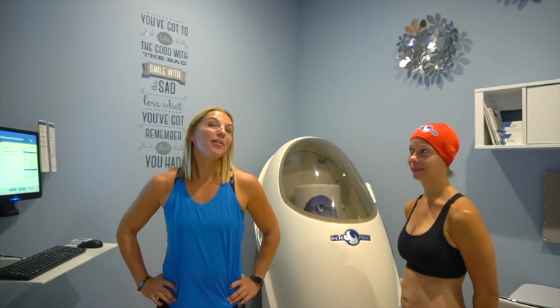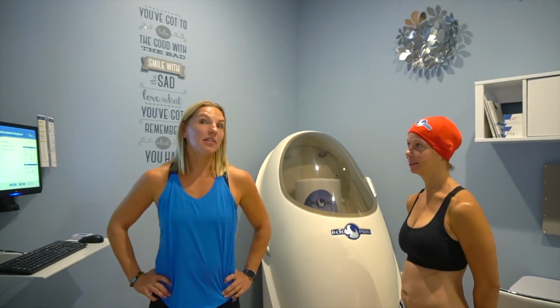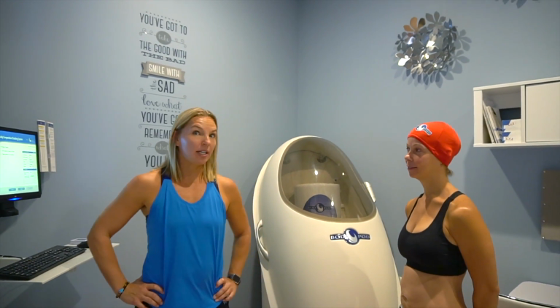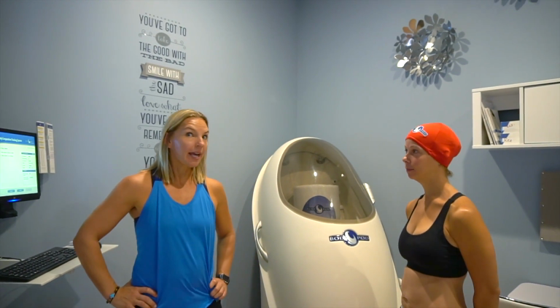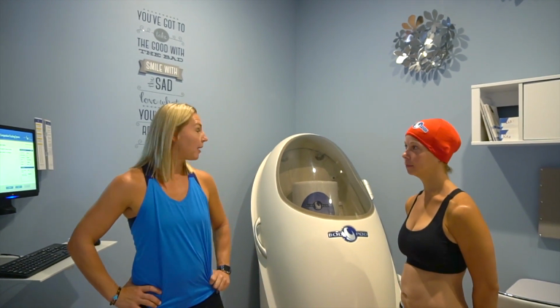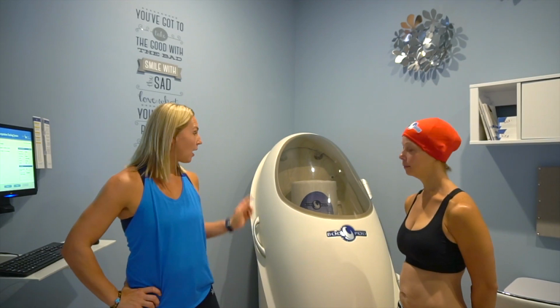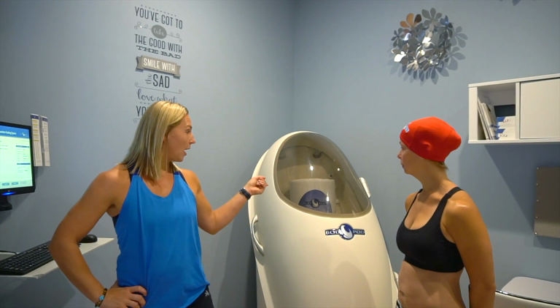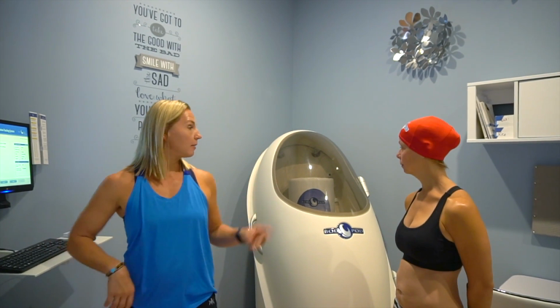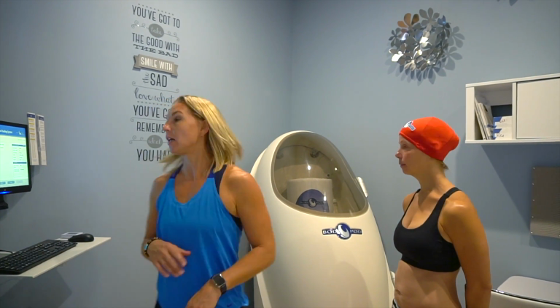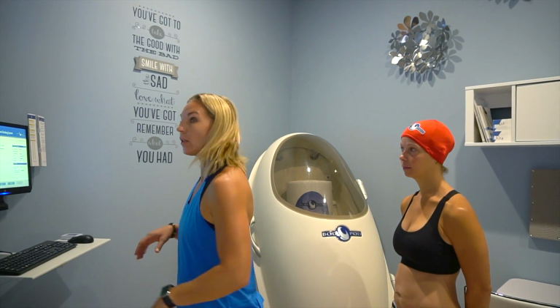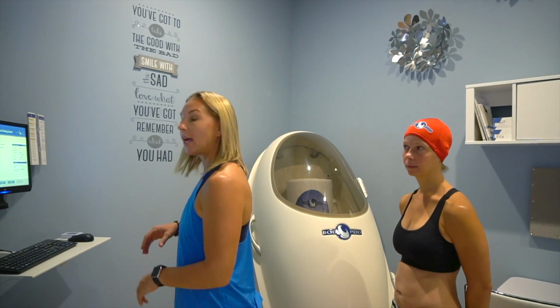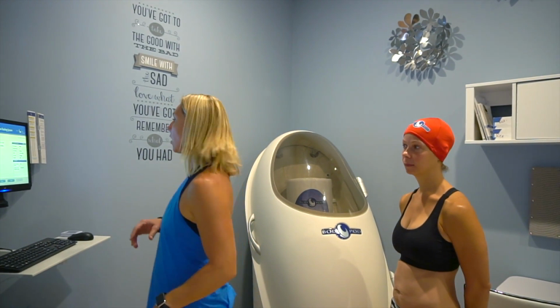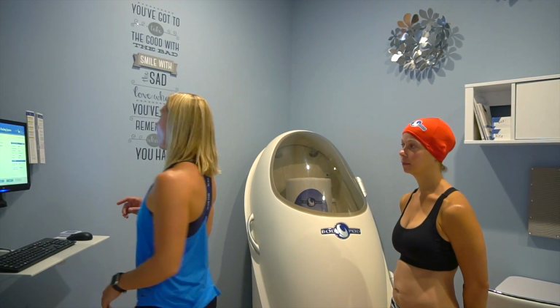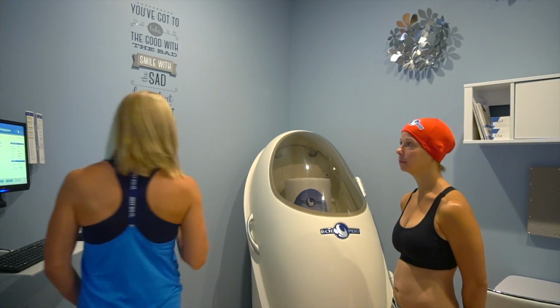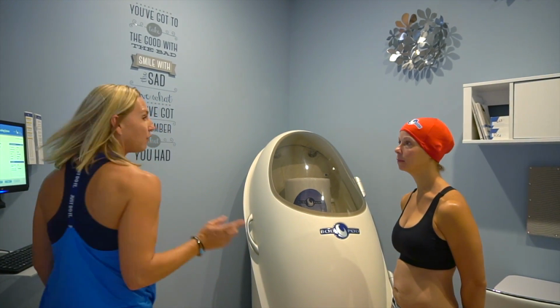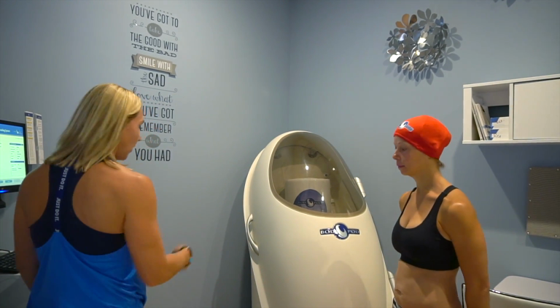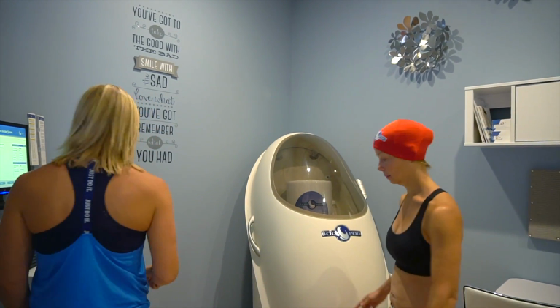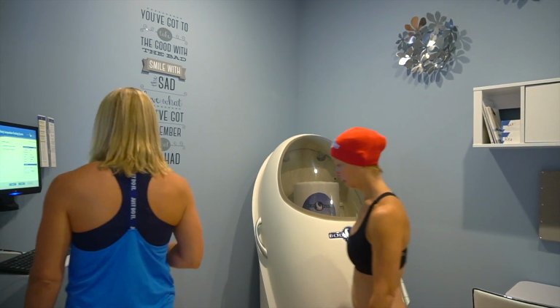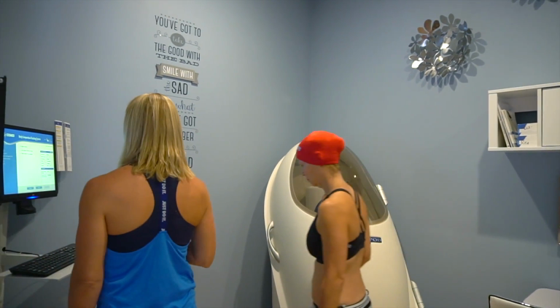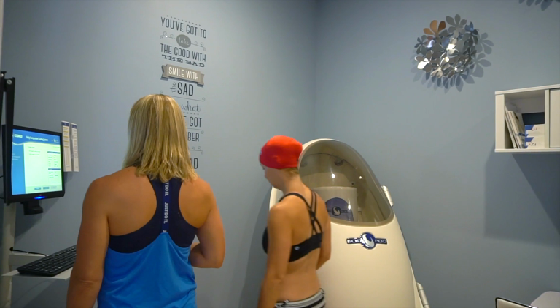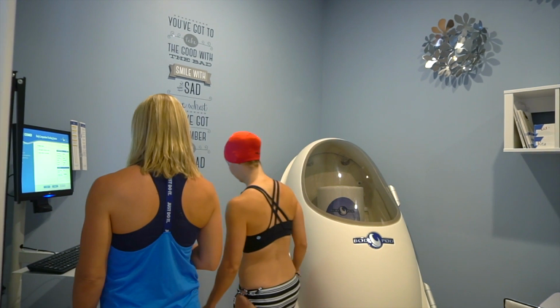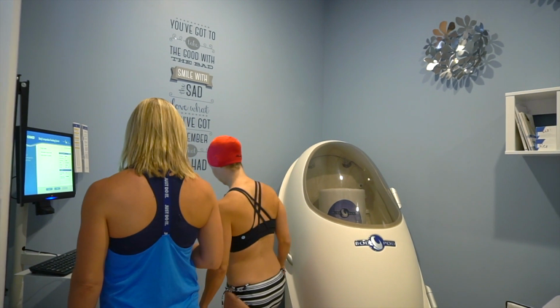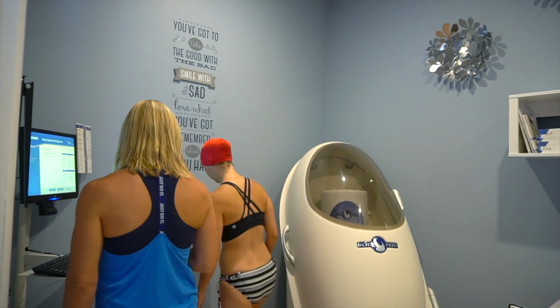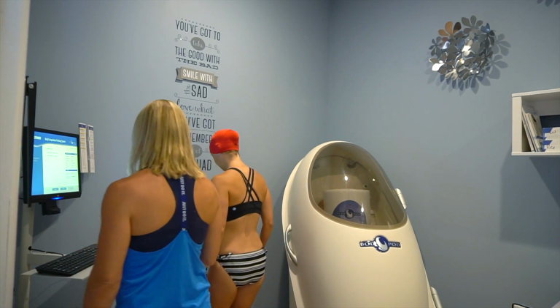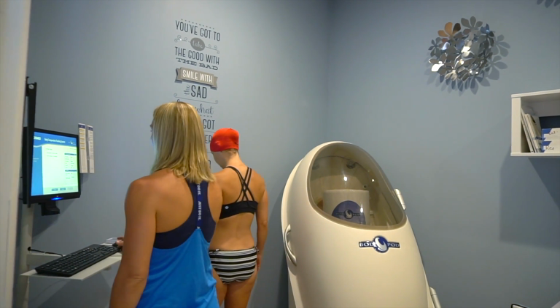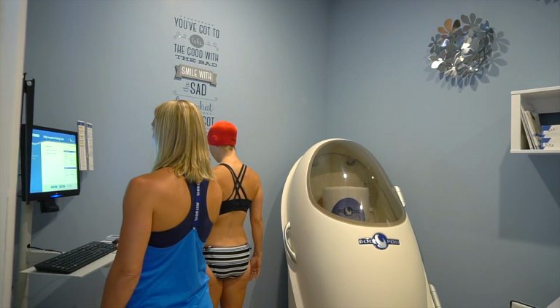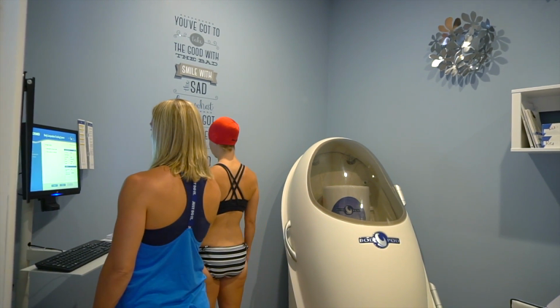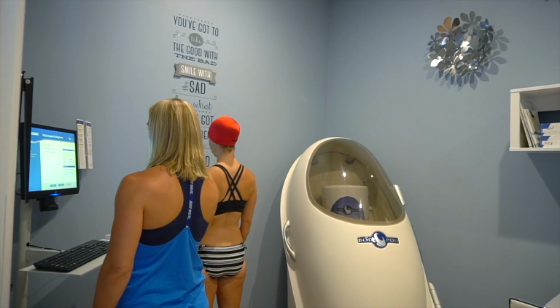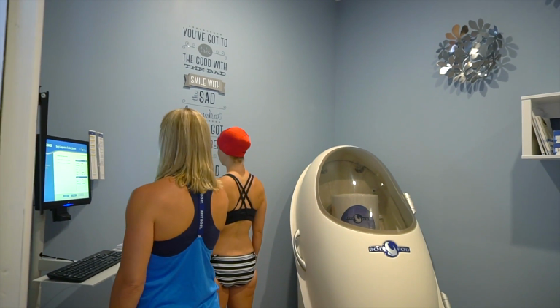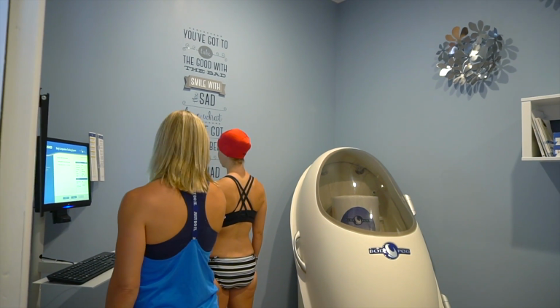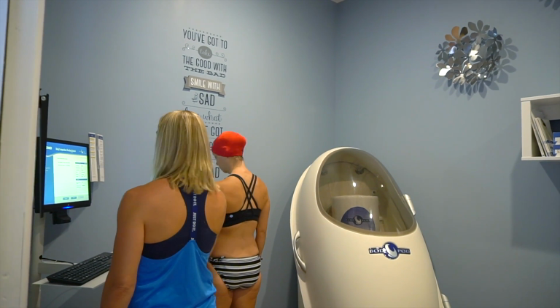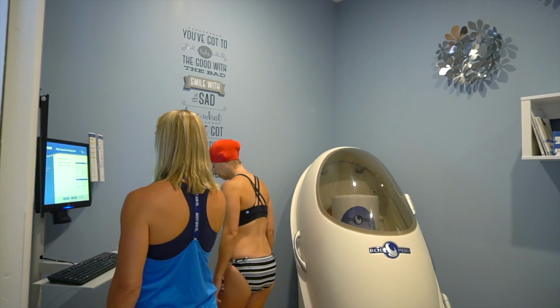The machine is done calibrating now — we've got it with the cylinder in there. We're going to have Robin go ahead and step on the scale, please. This is going to get her mass. Okay, you can step off please.